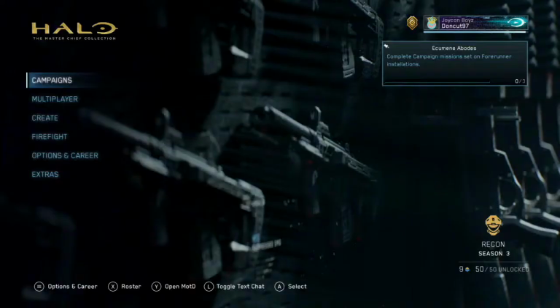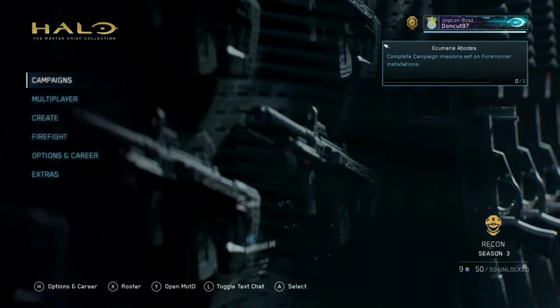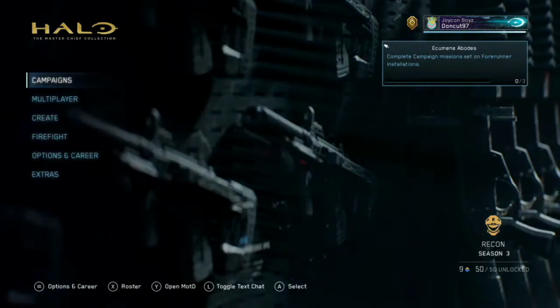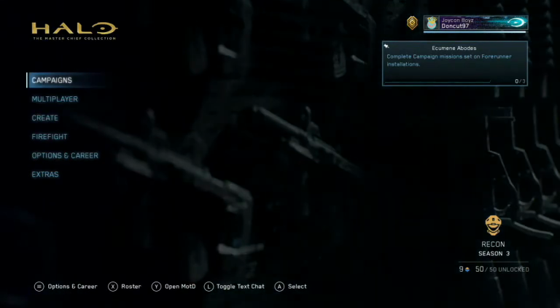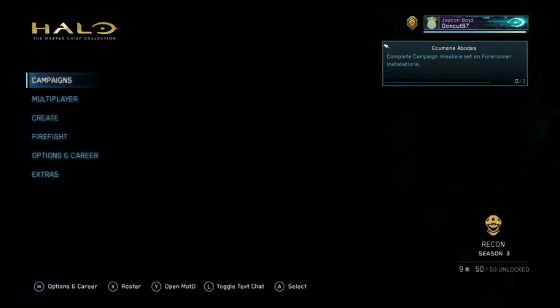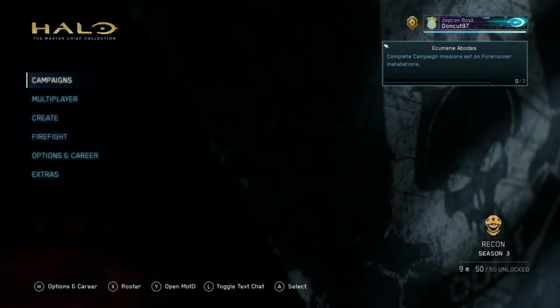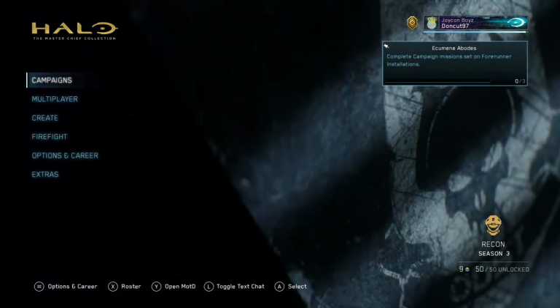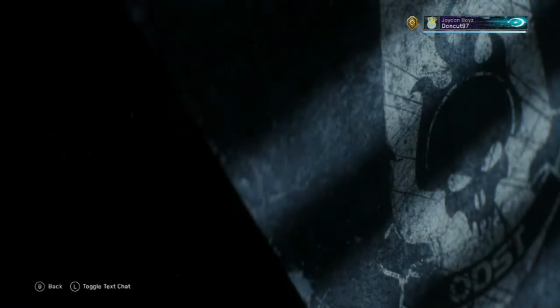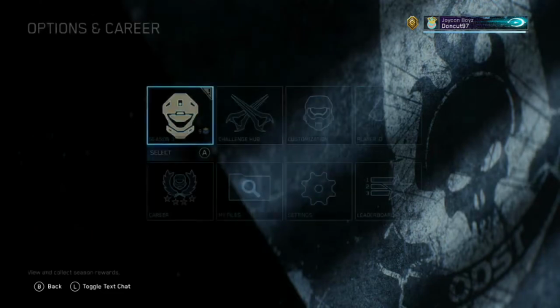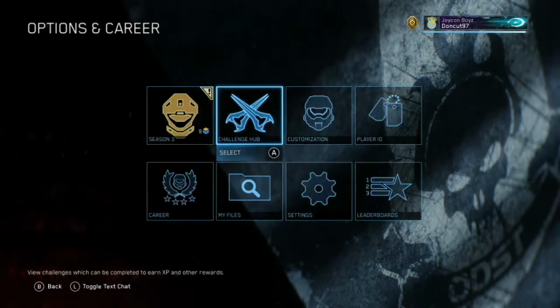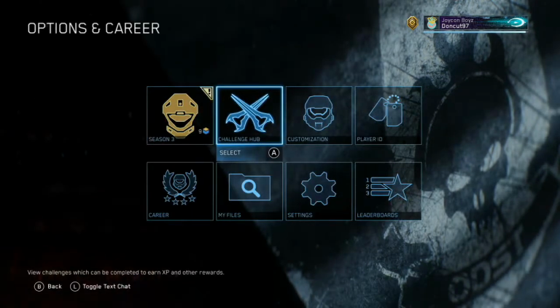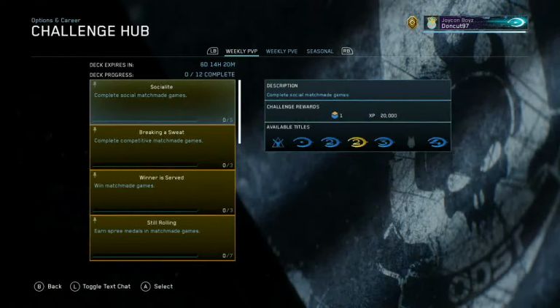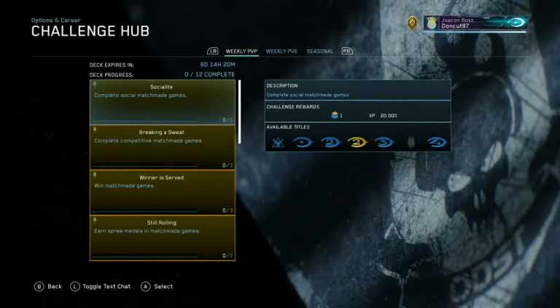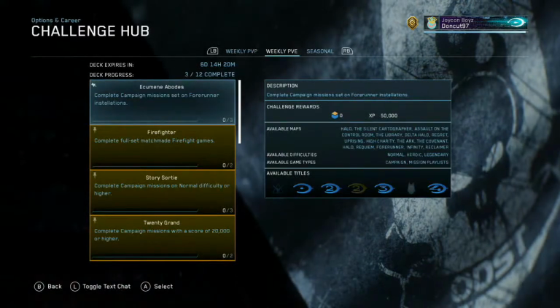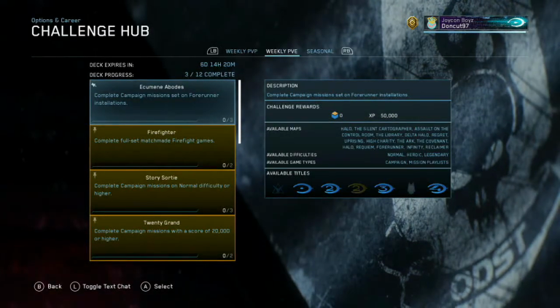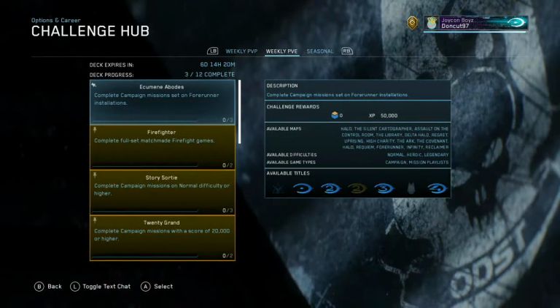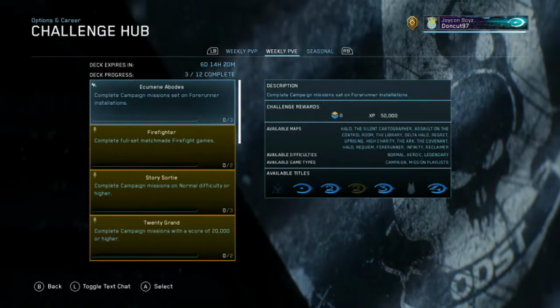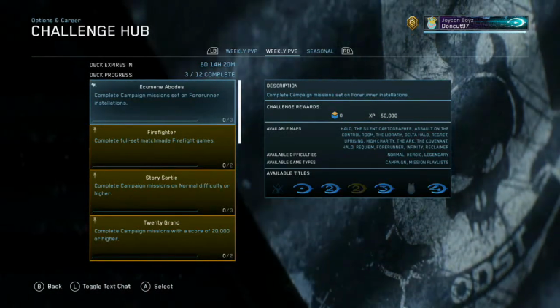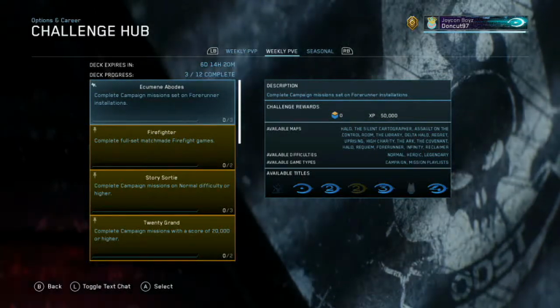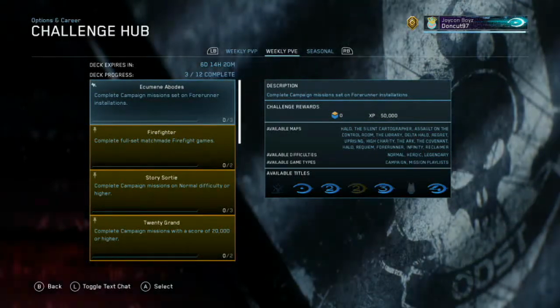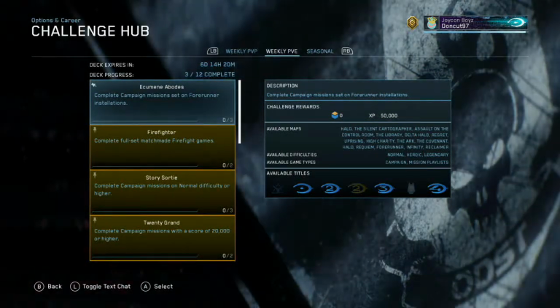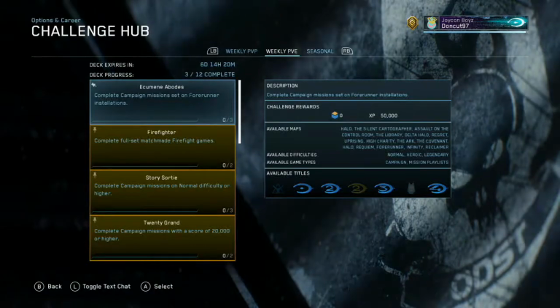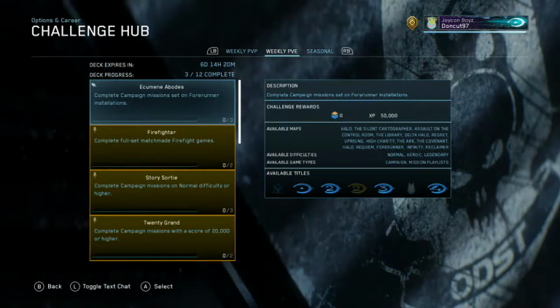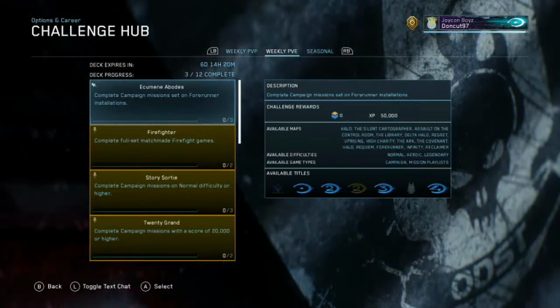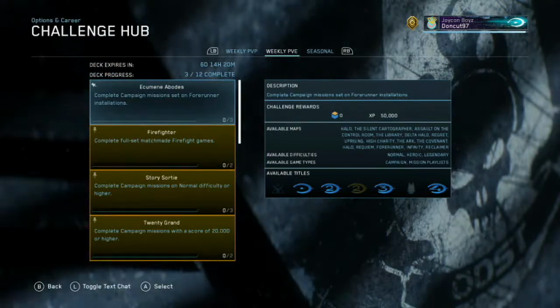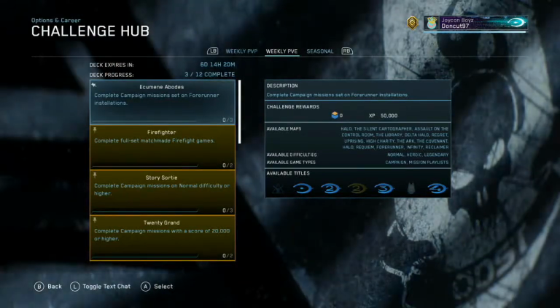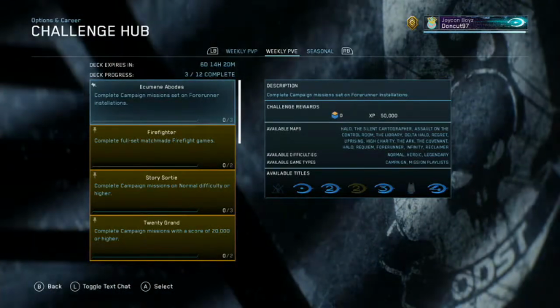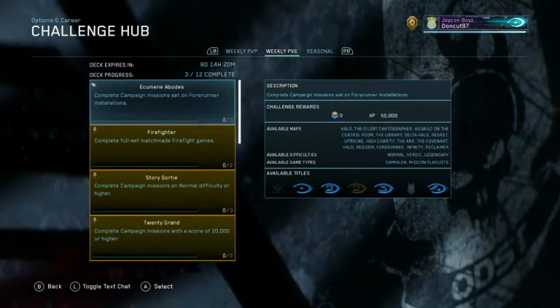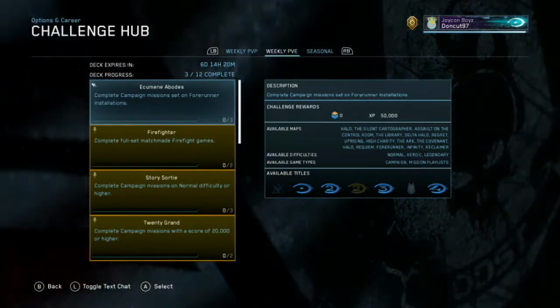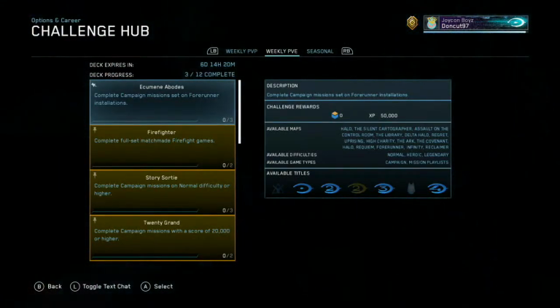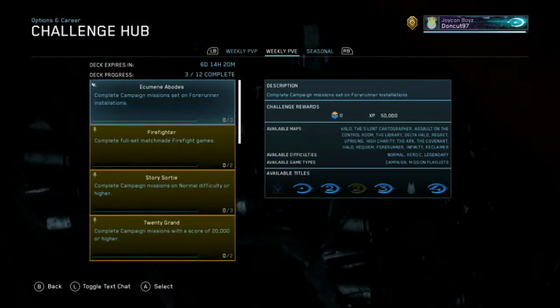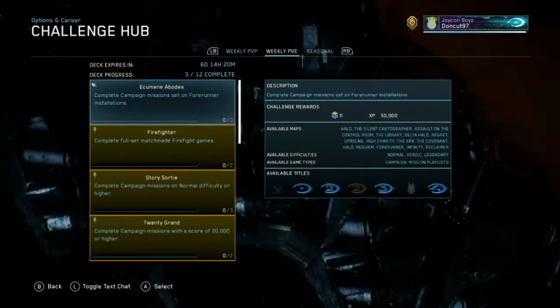What is up guys? Dawncut97 here bringing you a brand new Halo MCC challenge guide. Today we're taking a look at the weekly PvE challenge, Ecumene Abodes, which is to complete three campaign missions set on Forerunner installations.